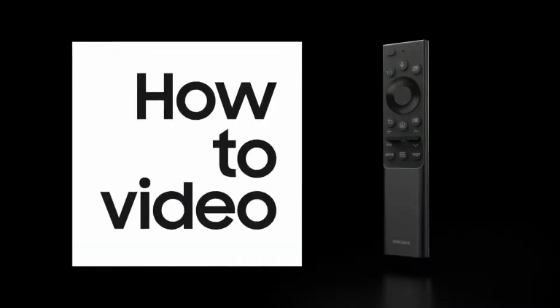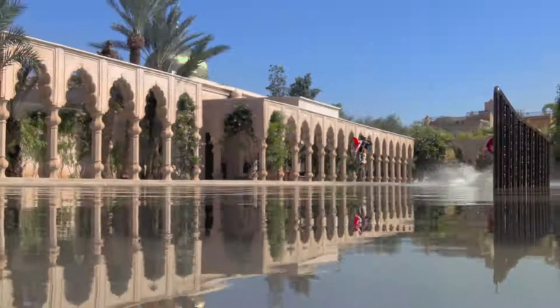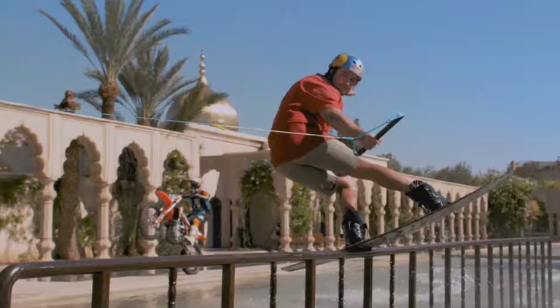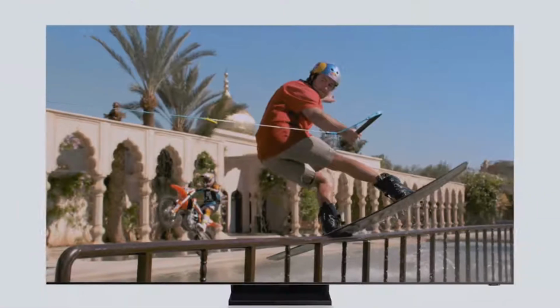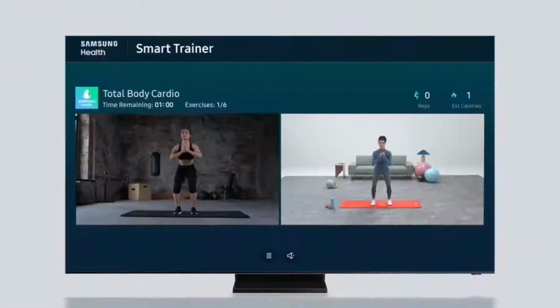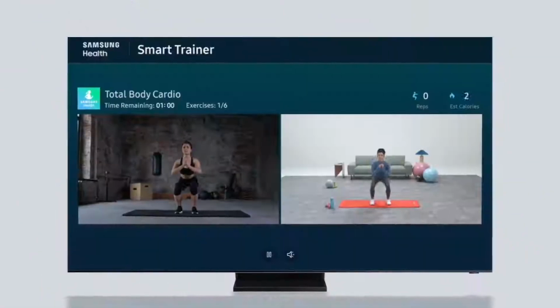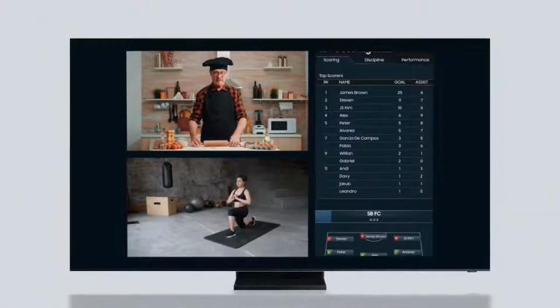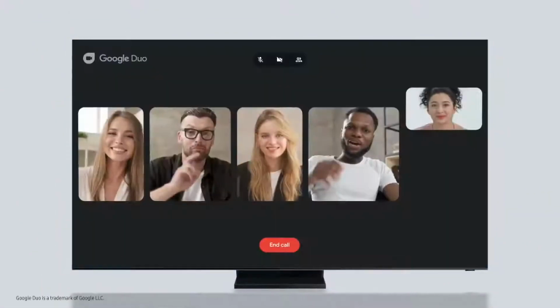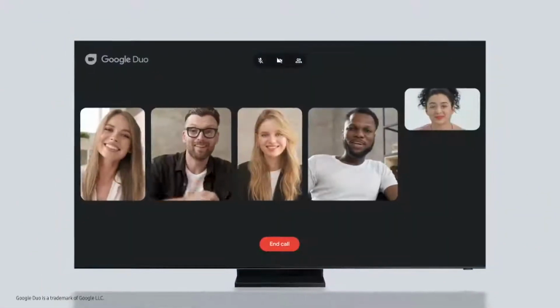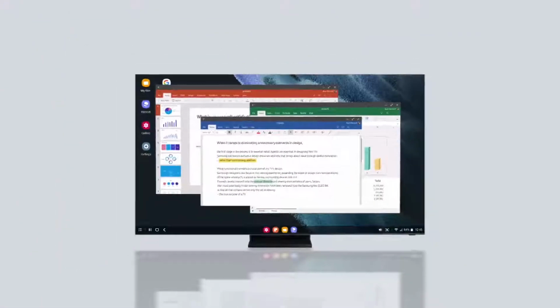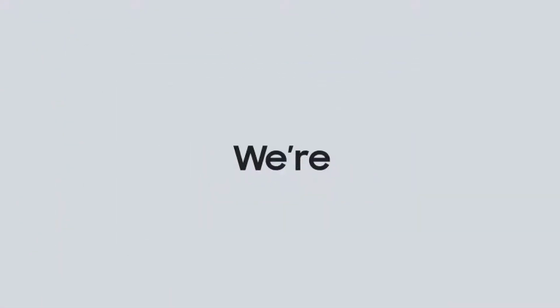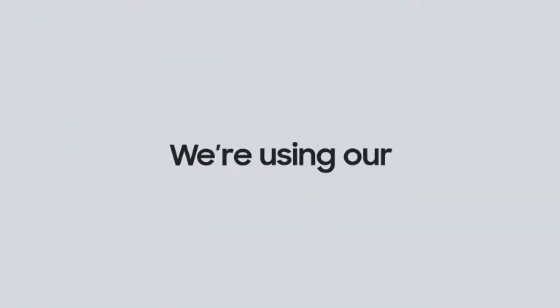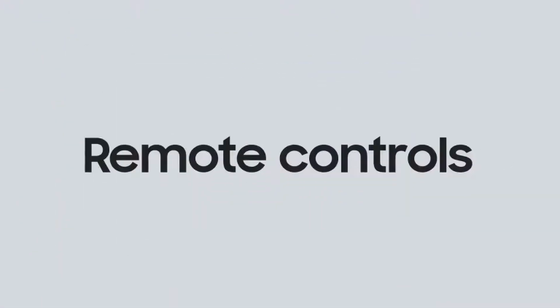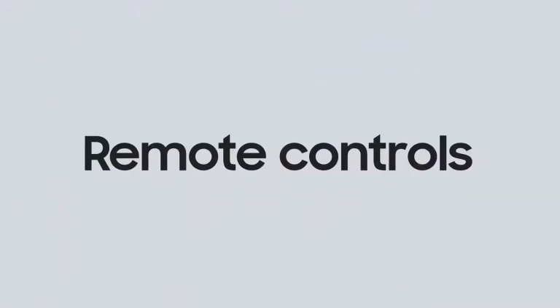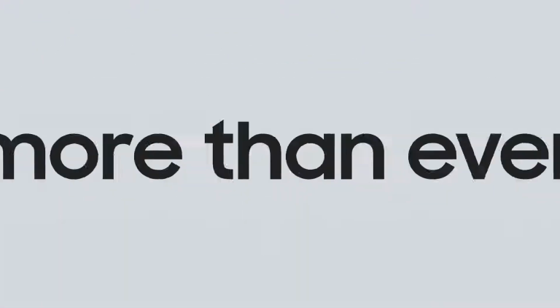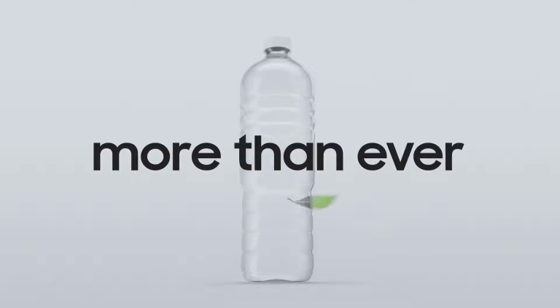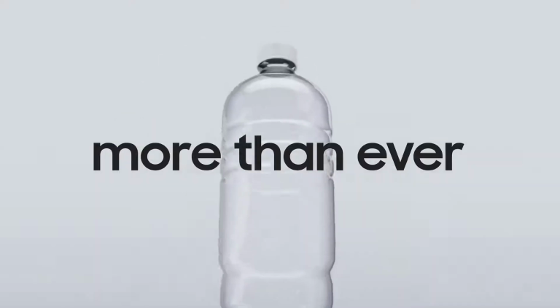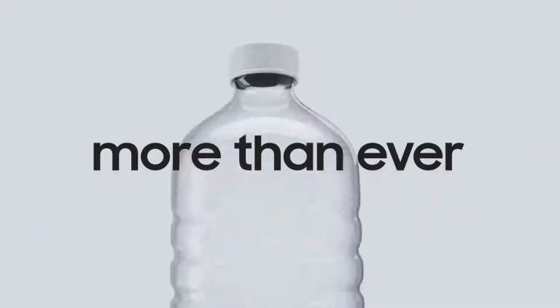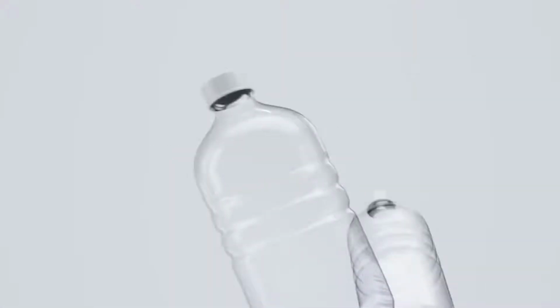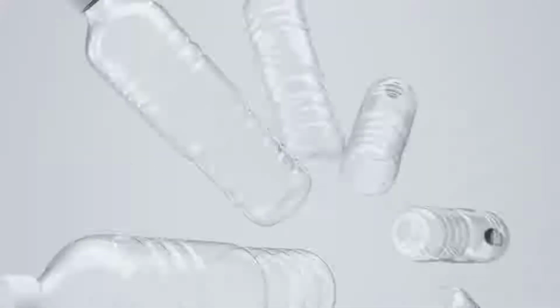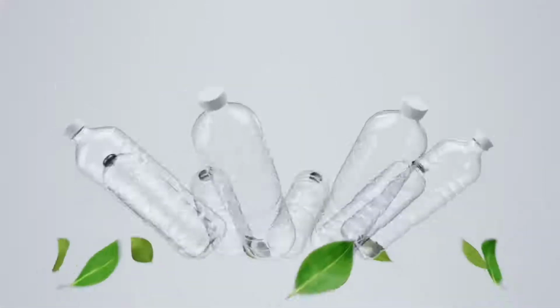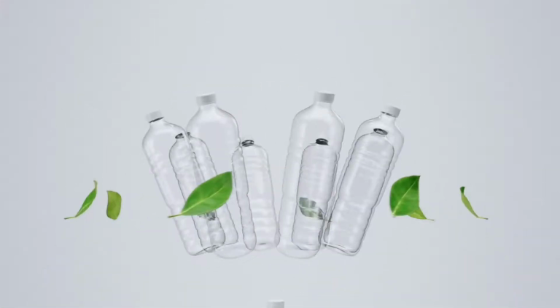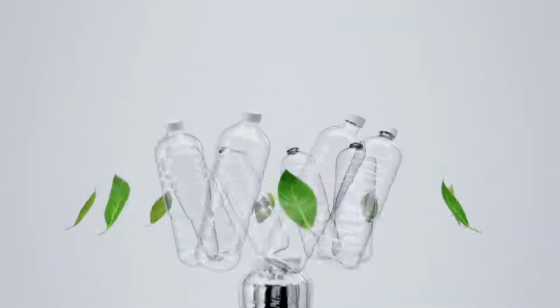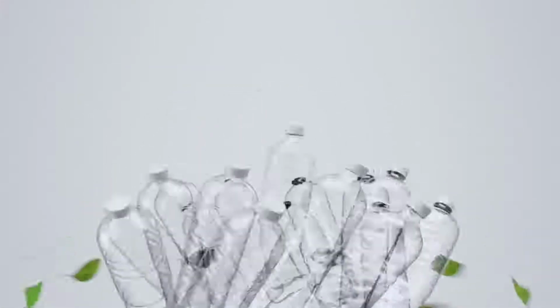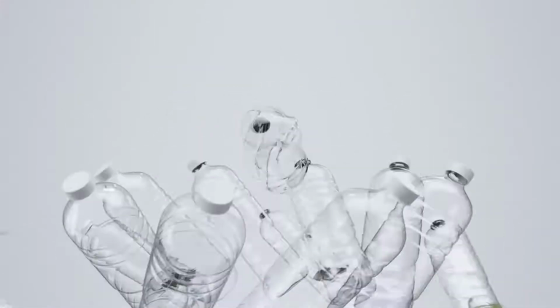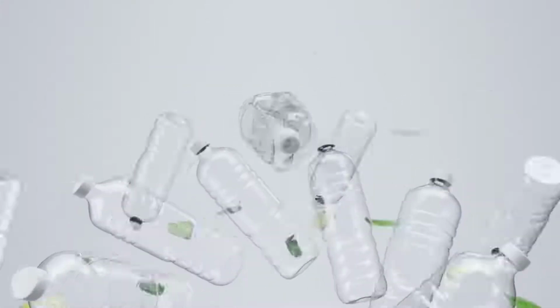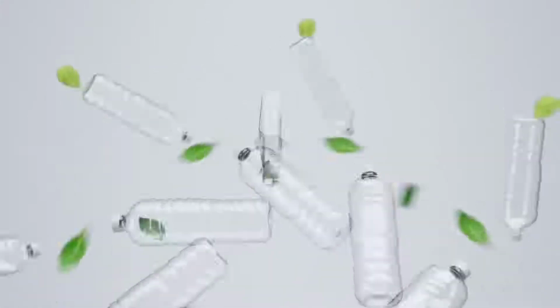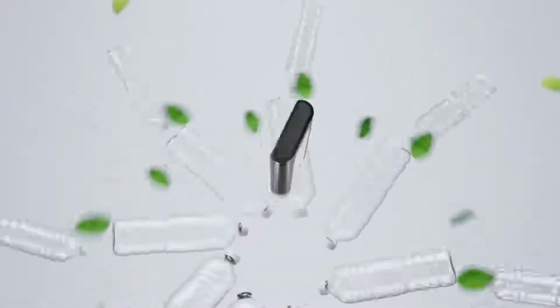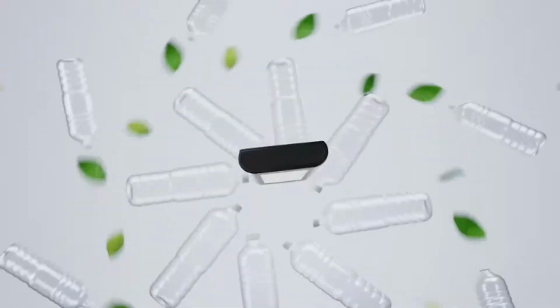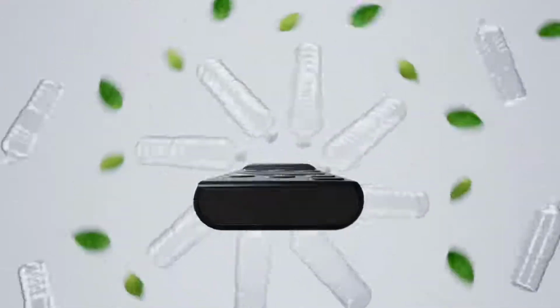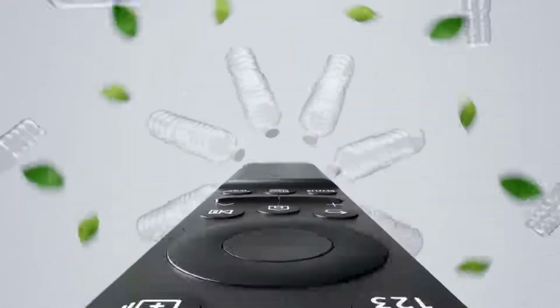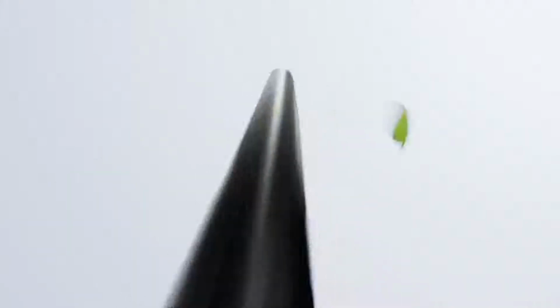We can do so much with our TV these days, which means we're using our remote controls more than ever. But while enjoying the convenience of your remote, wouldn't it be great to help the environment too?